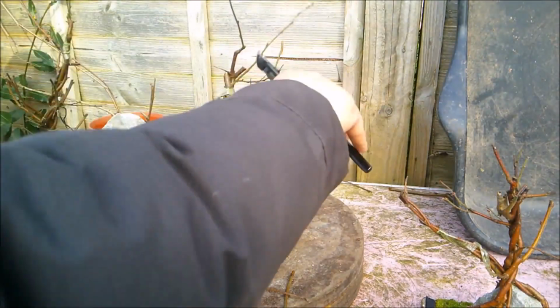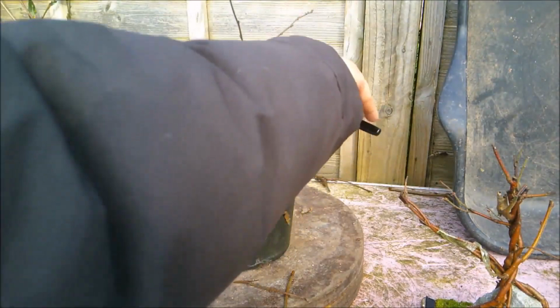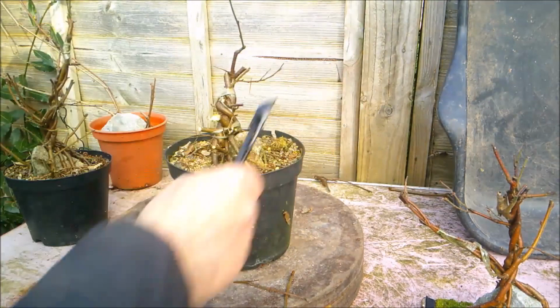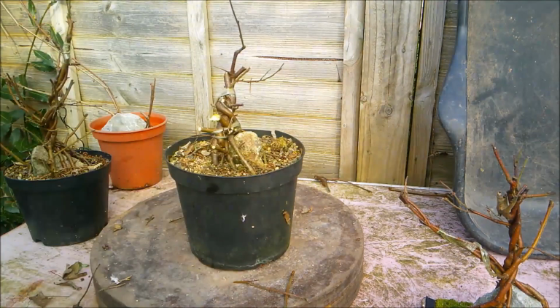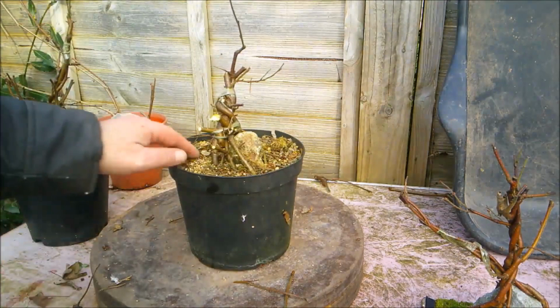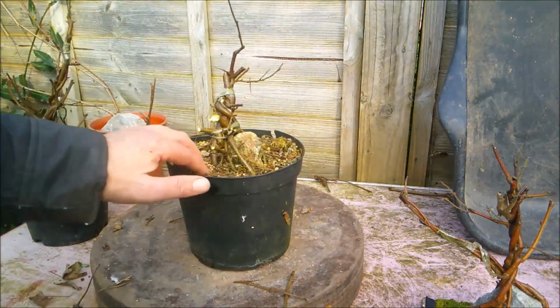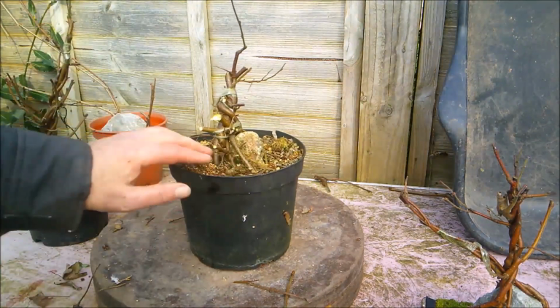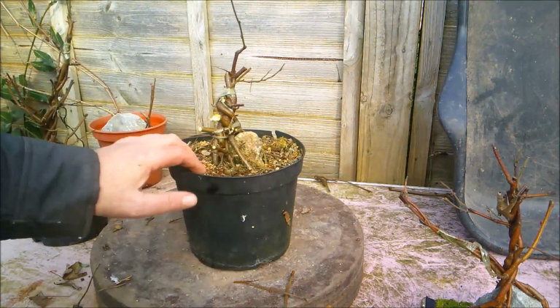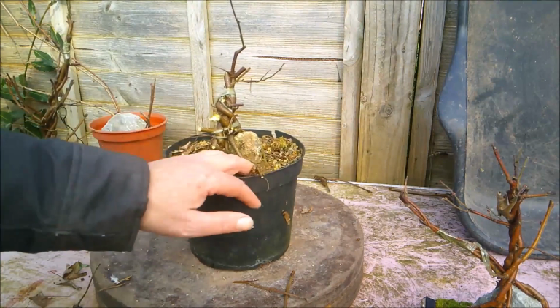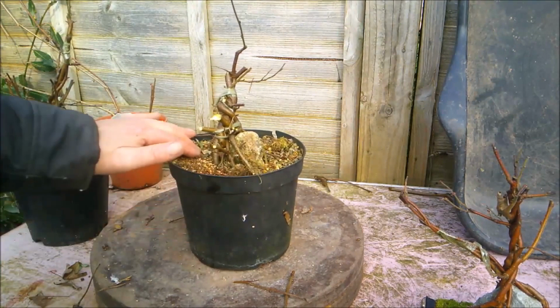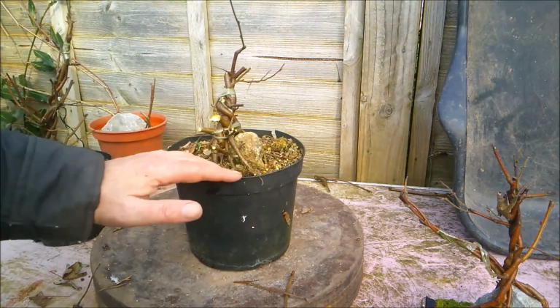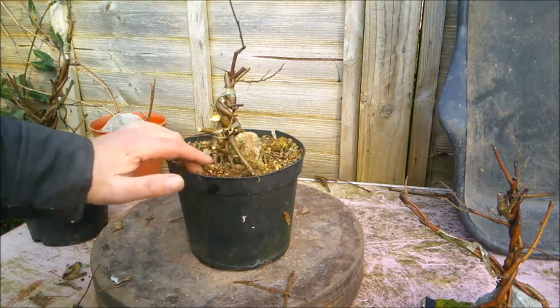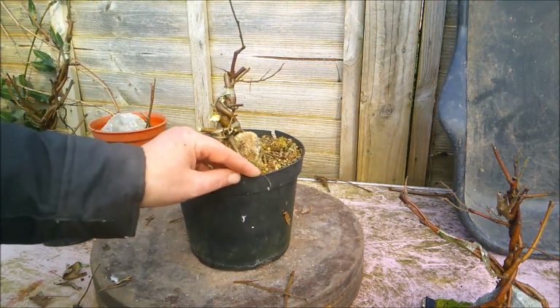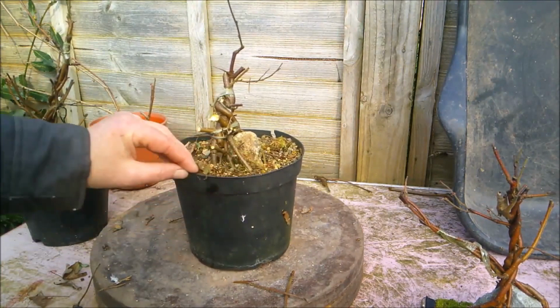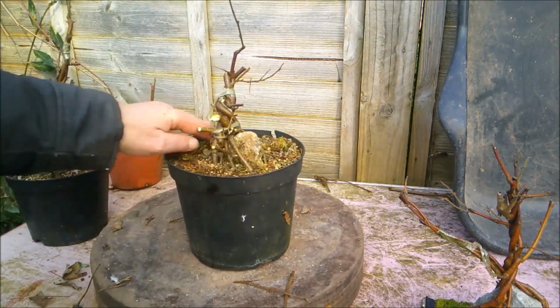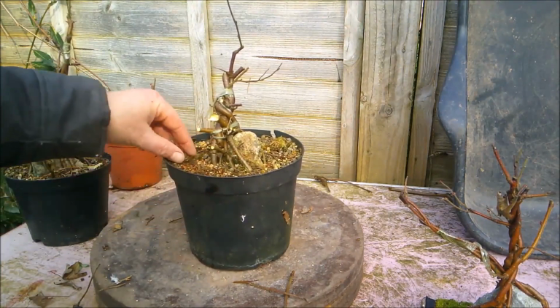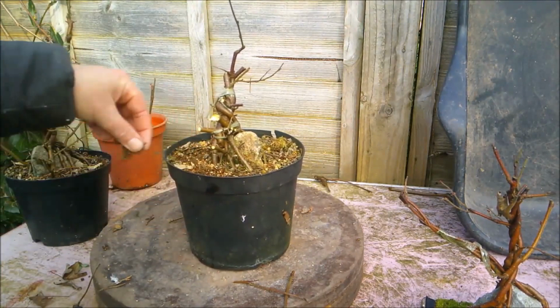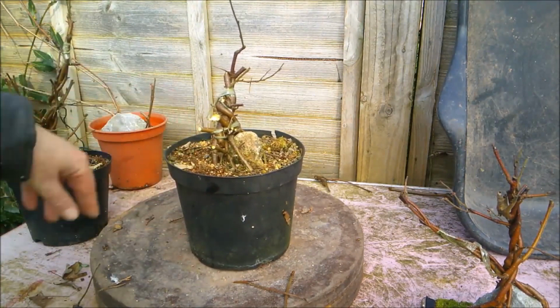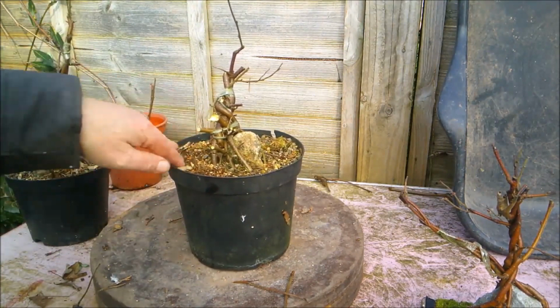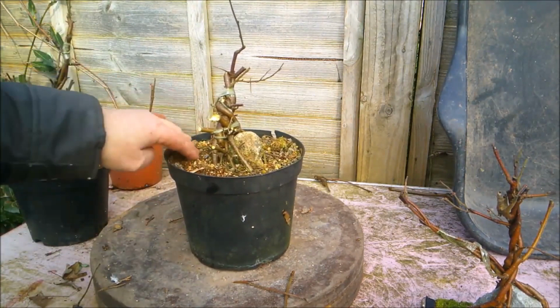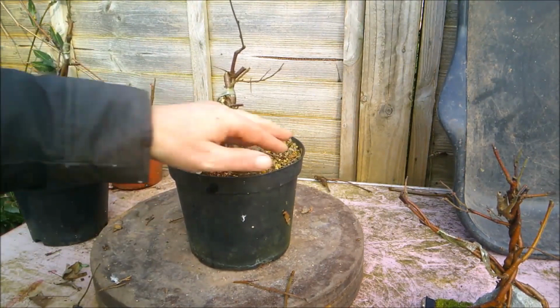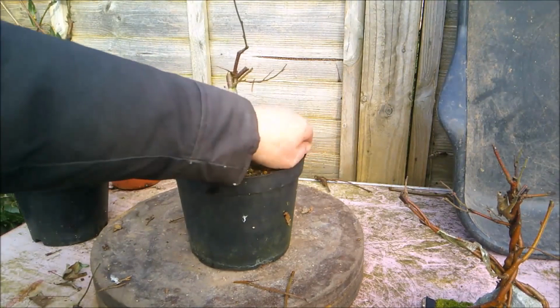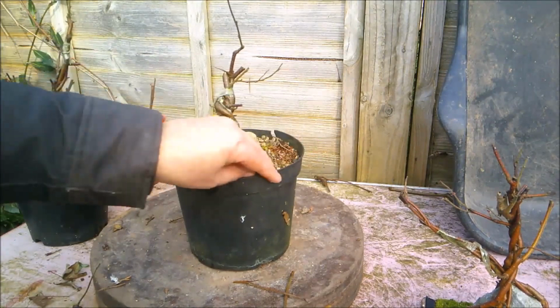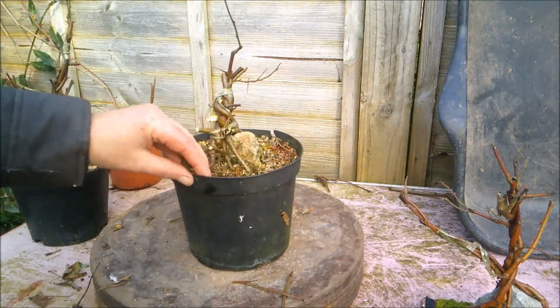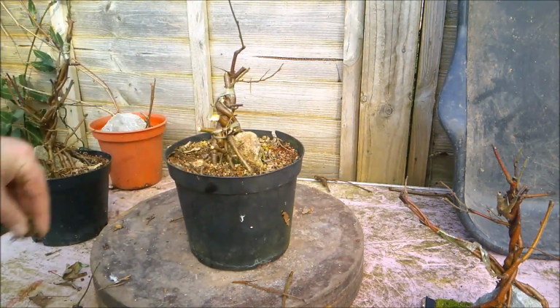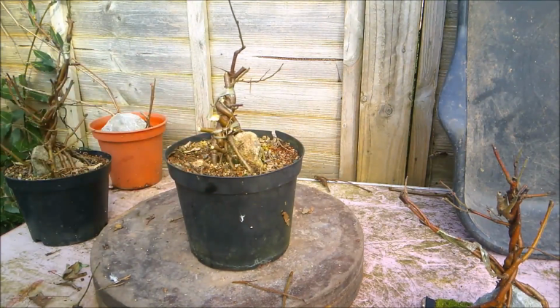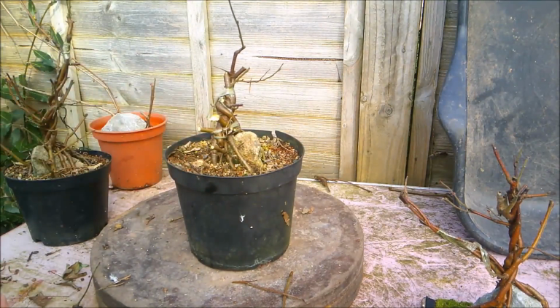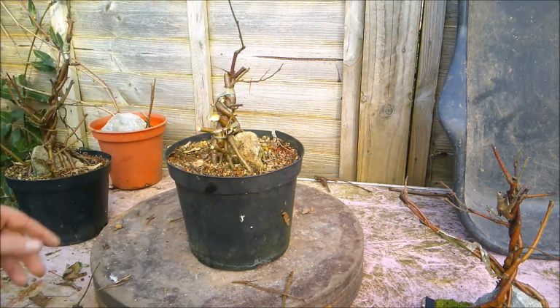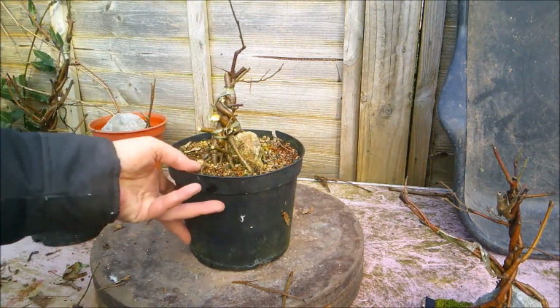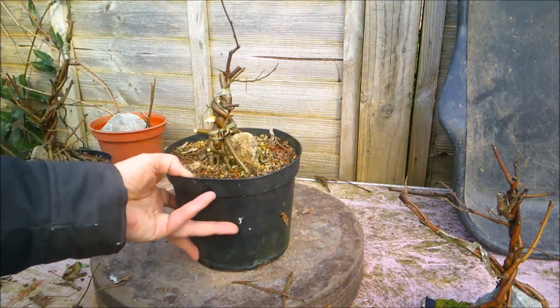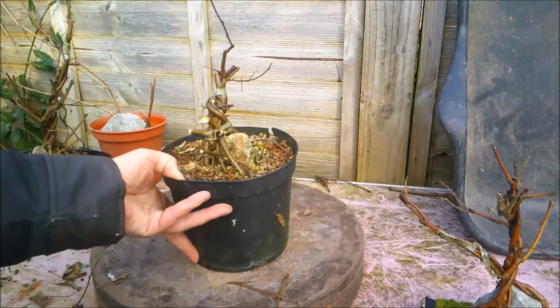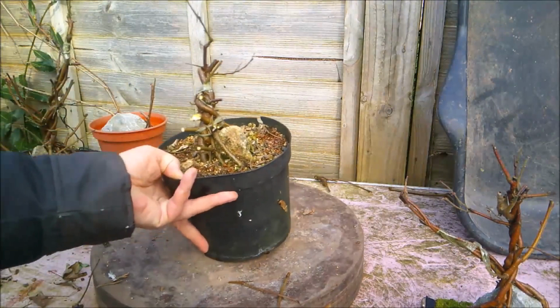So that's it. I will take some of the surface soil away, add some fertilizer and re-top dress, but otherwise that's all for that one.